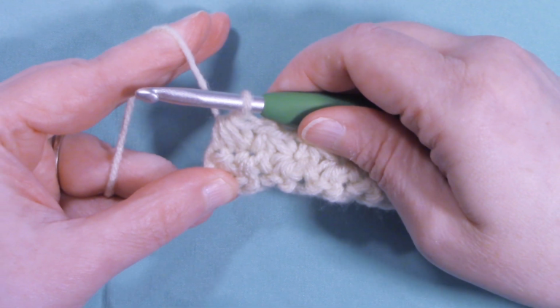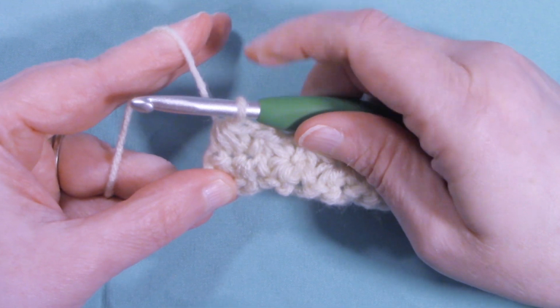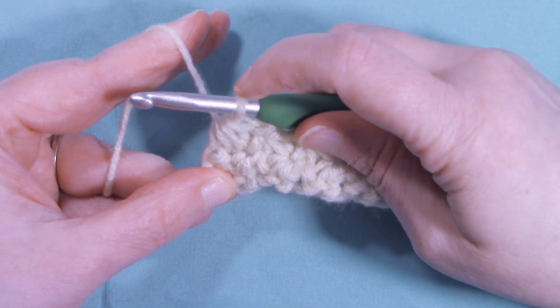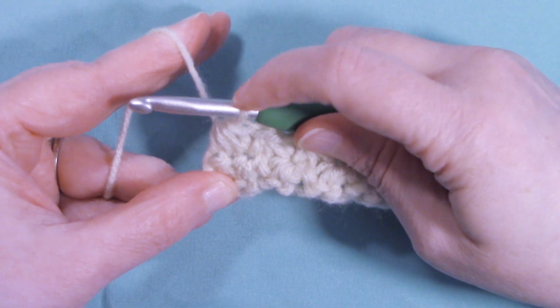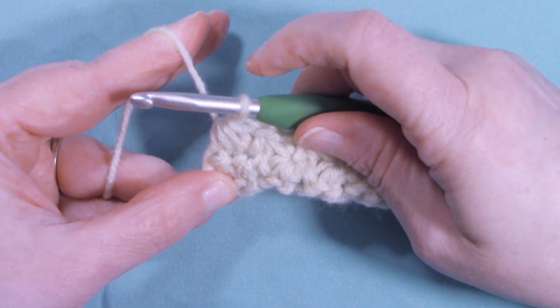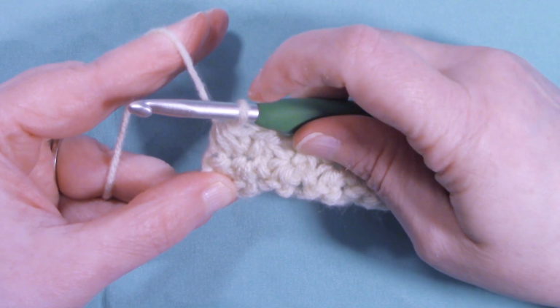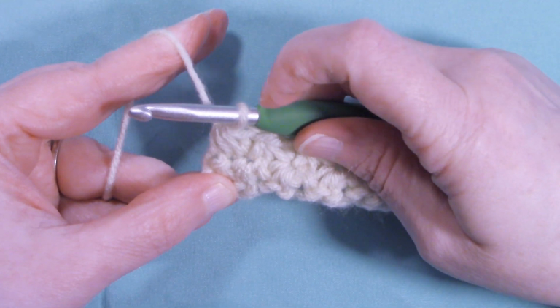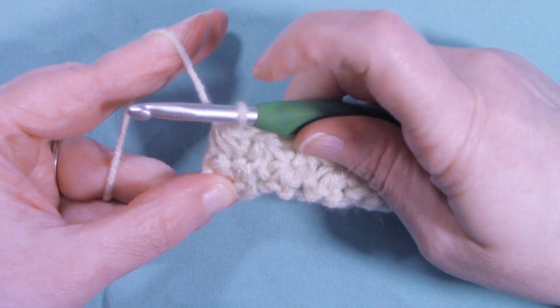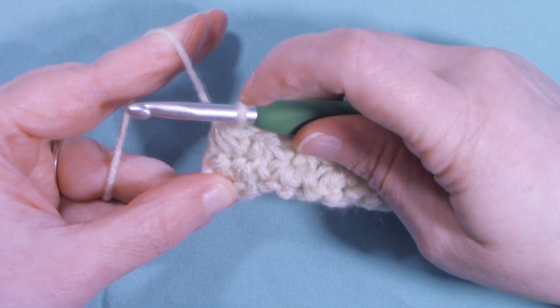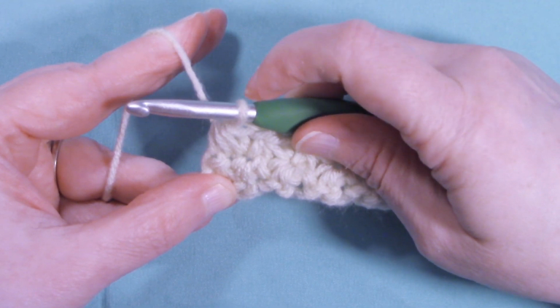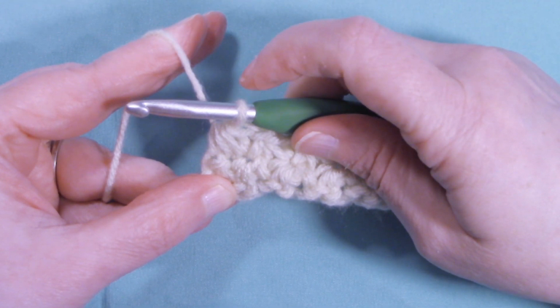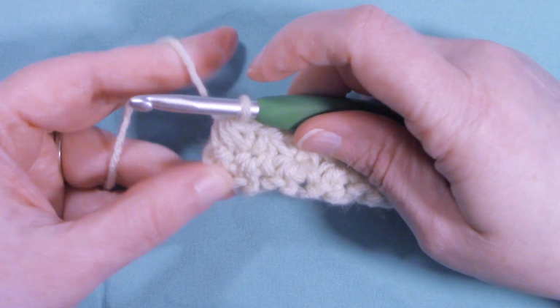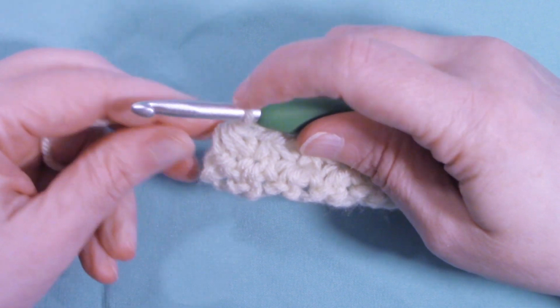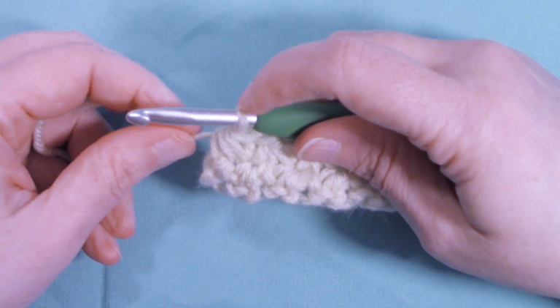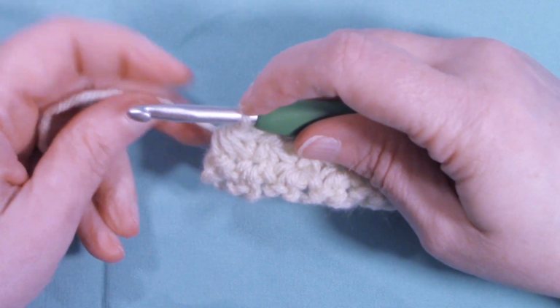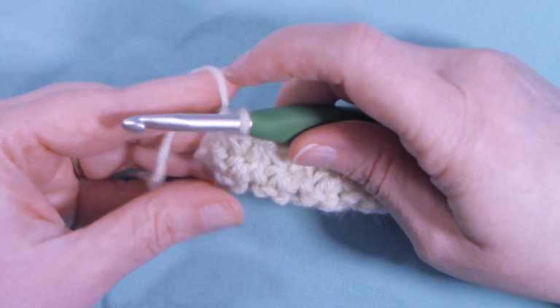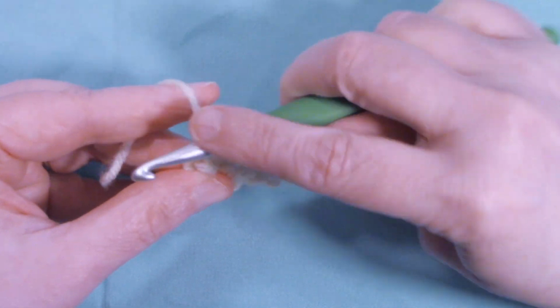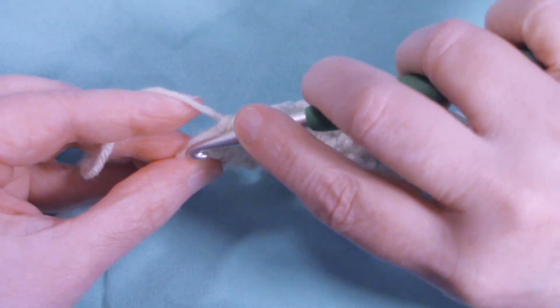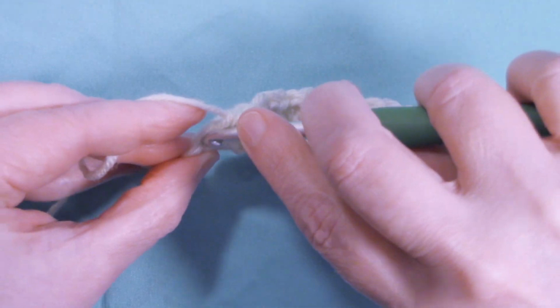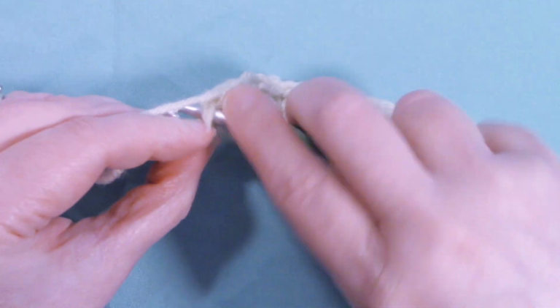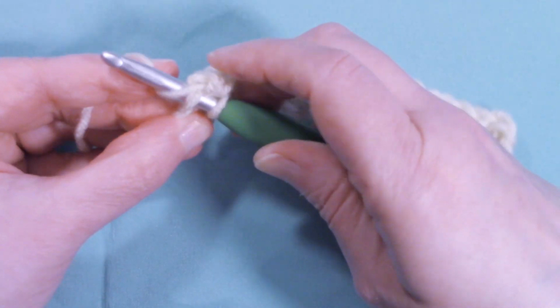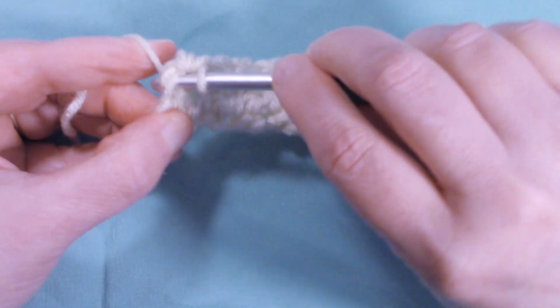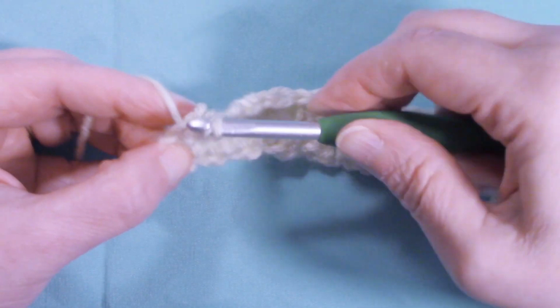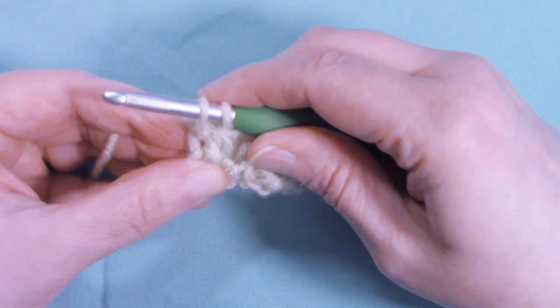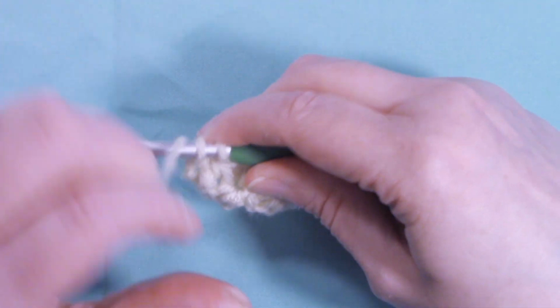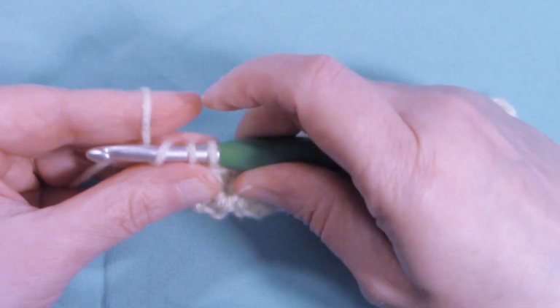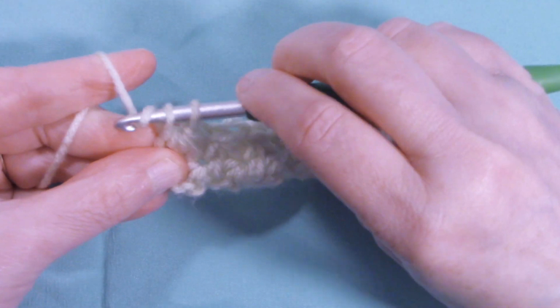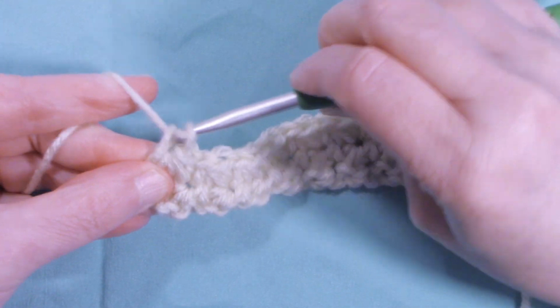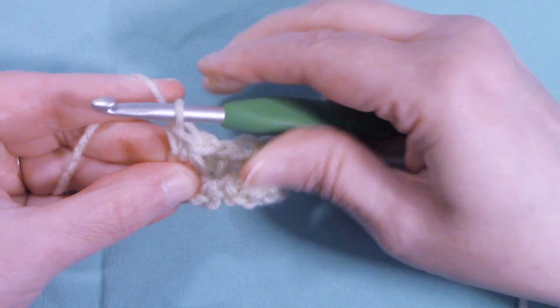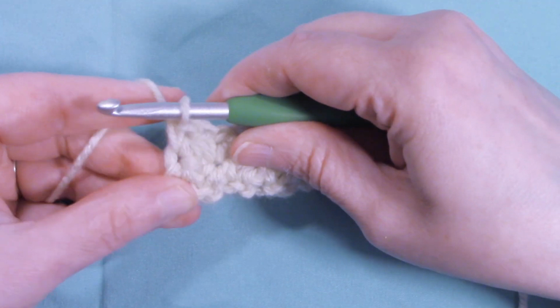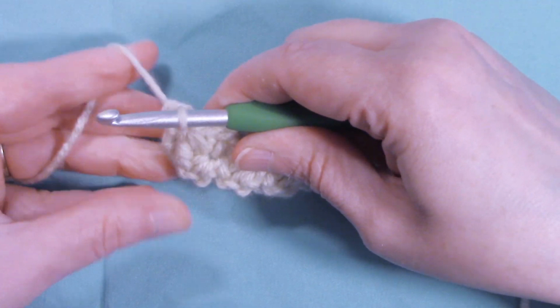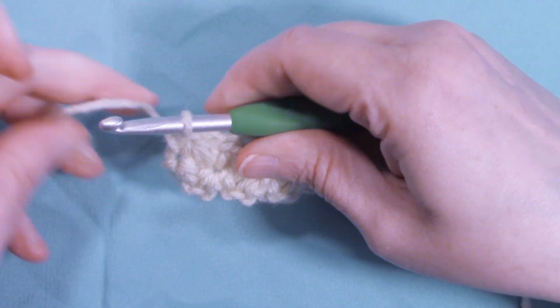At the end of the row, after completing the last single crochet three together, we're not going to chain one. Instead, go back into that stitch and complete a single crochet to end the row.